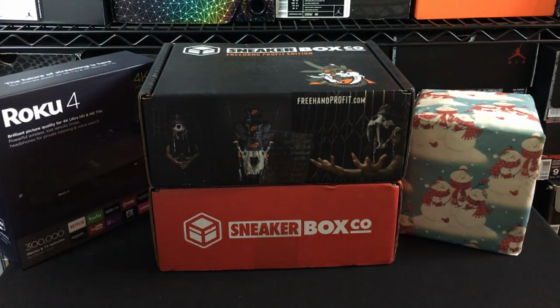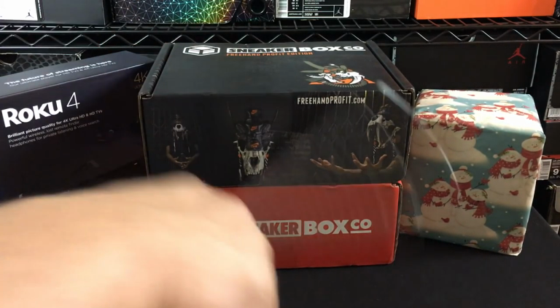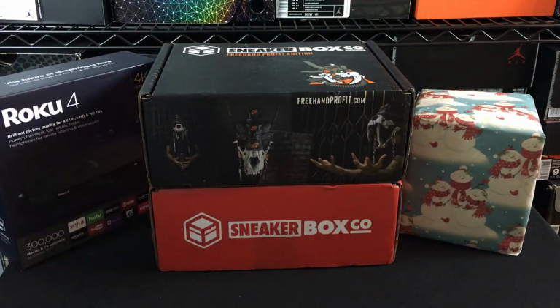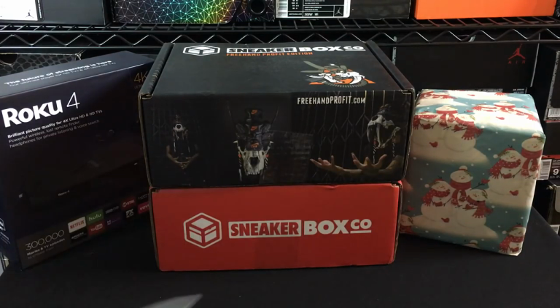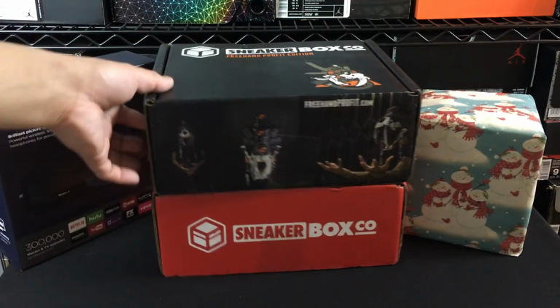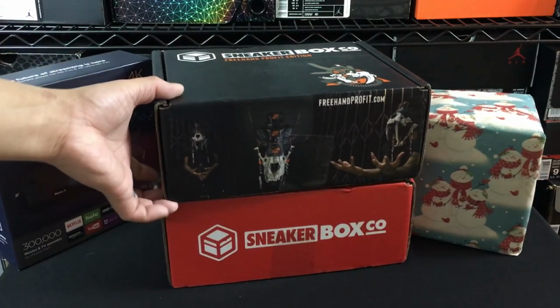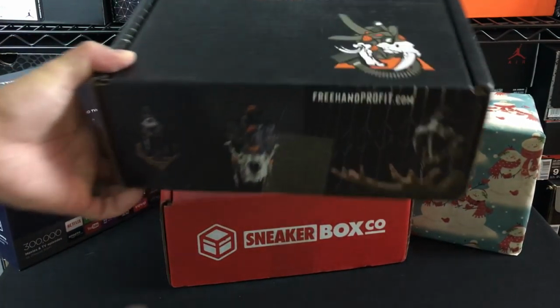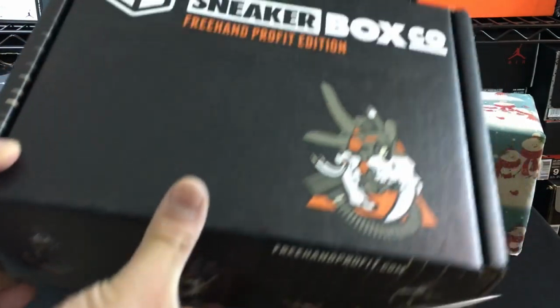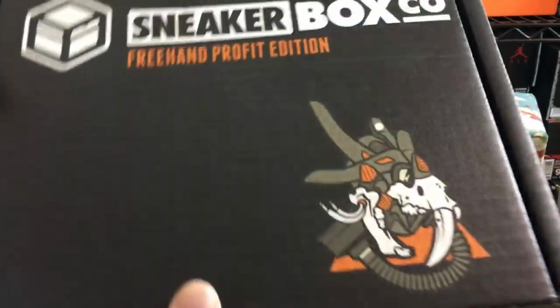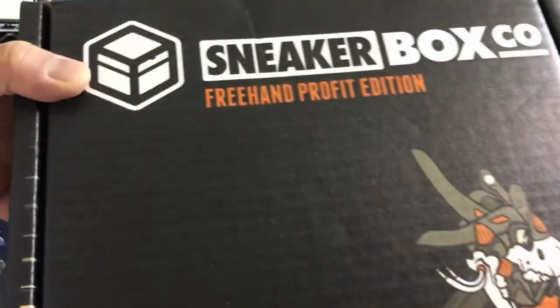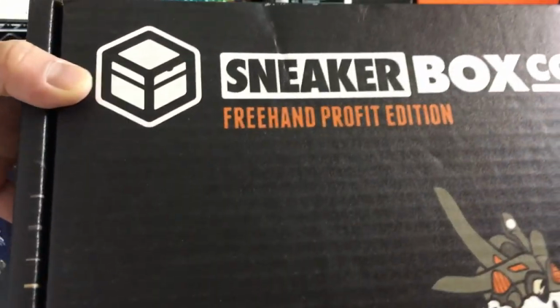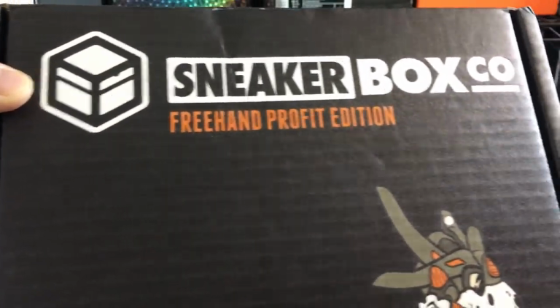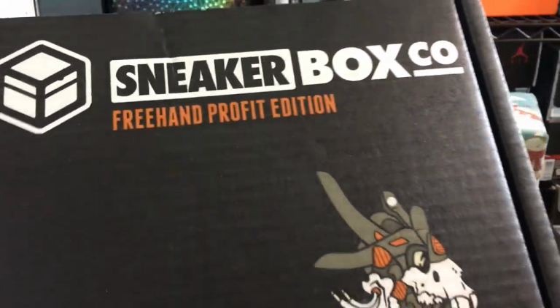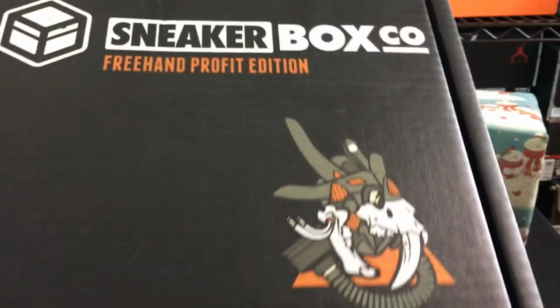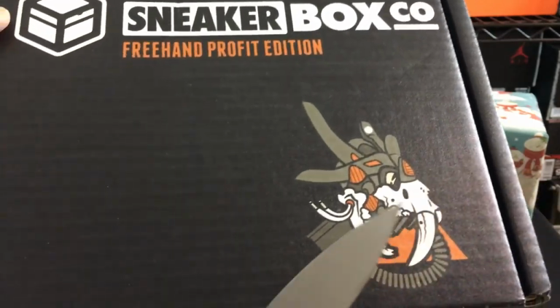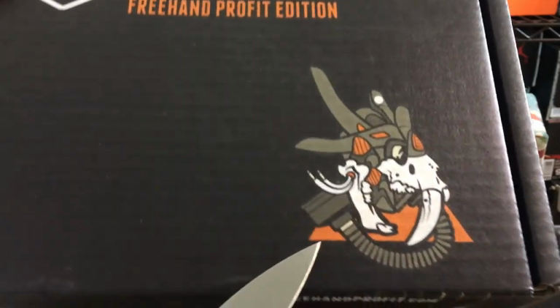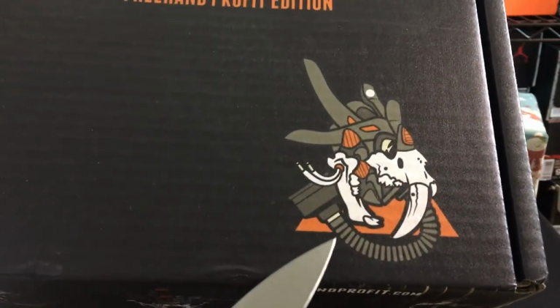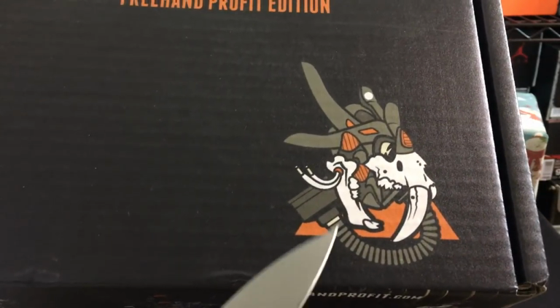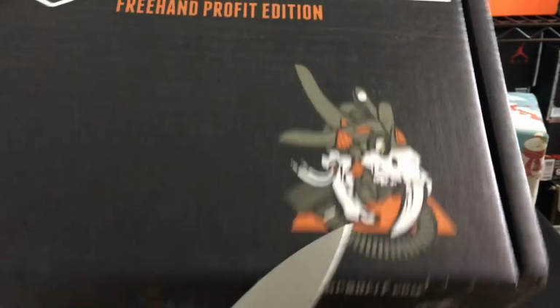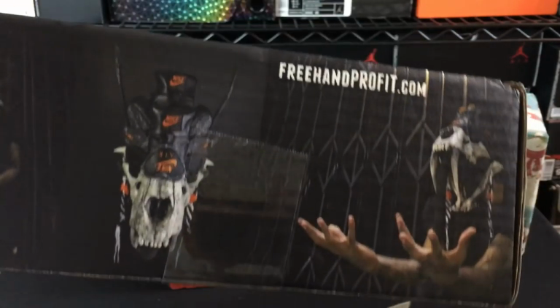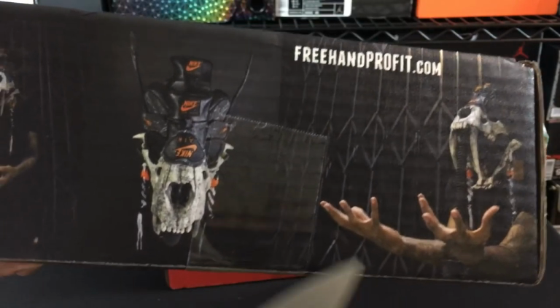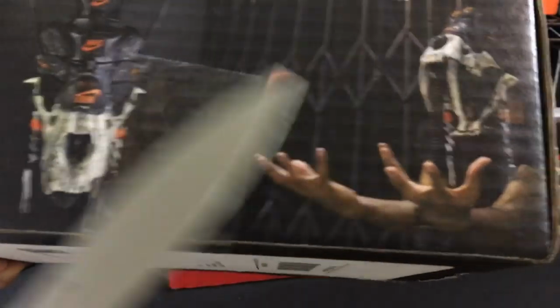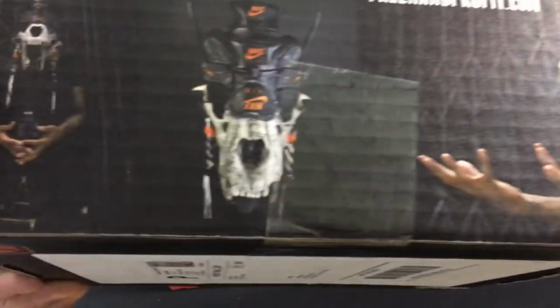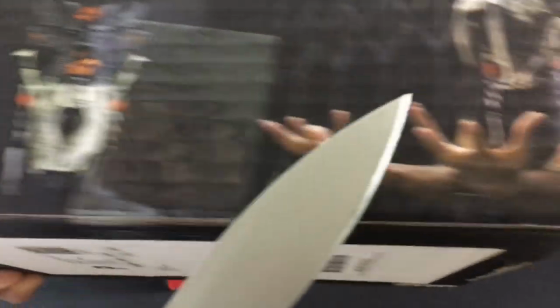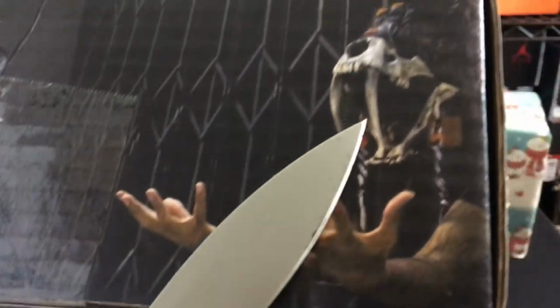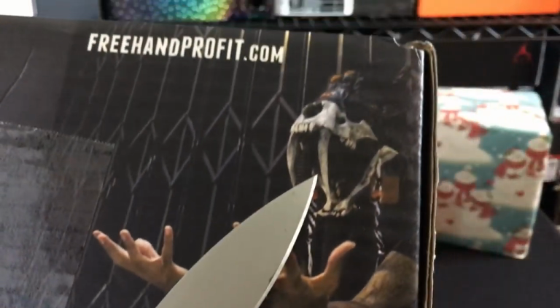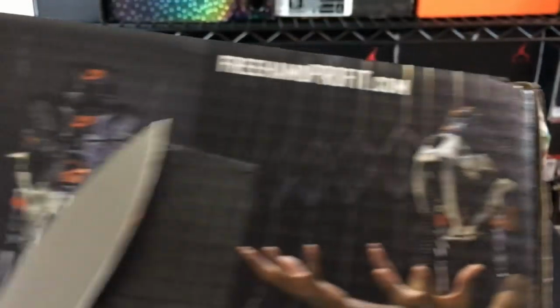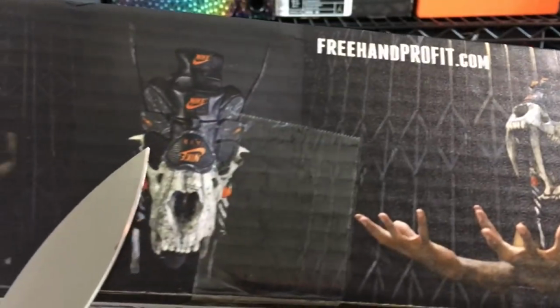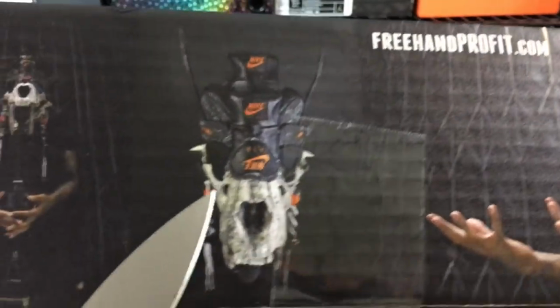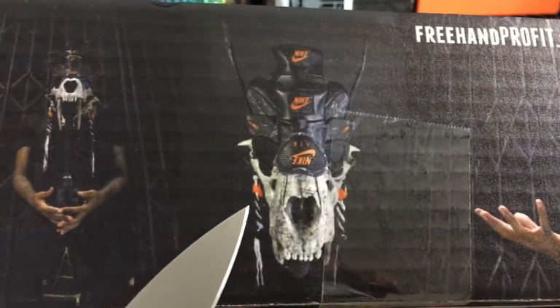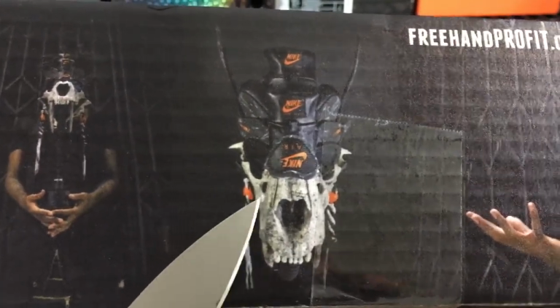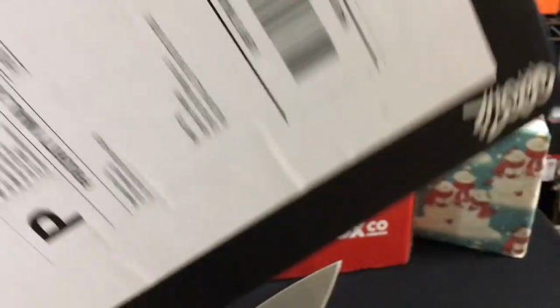So let's go ahead and open up these boxes first. This says the Sneakerbox Co box says it's the Freehand Profit edition. If you guys don't know who Freehand Profit is, he makes masks out of sneakers. And here's some examples down here. Check those out. Super crazy stuff, what he can do from sneakers.